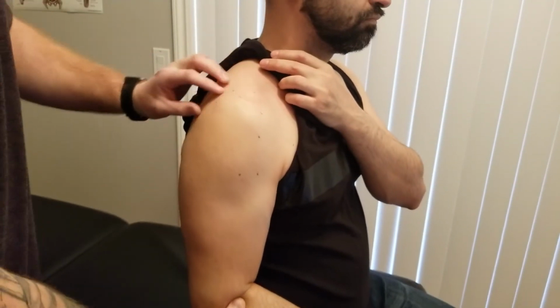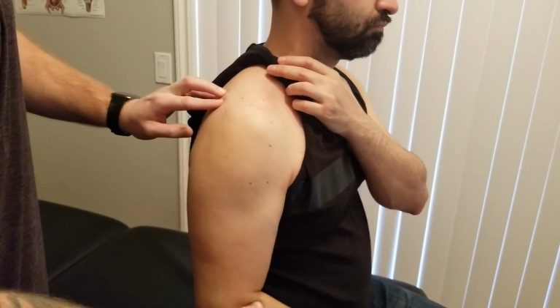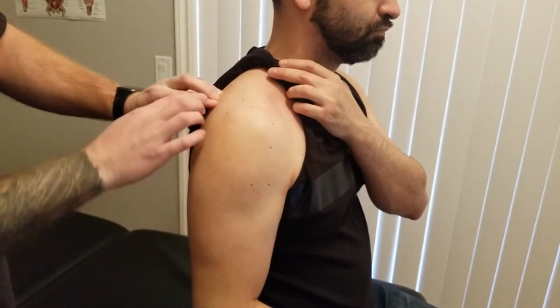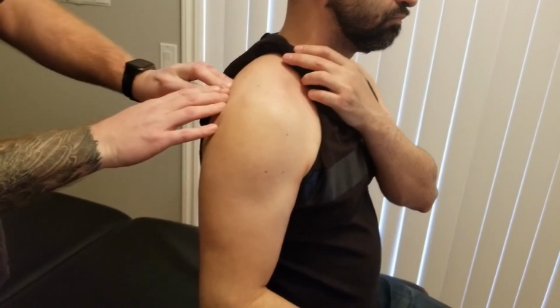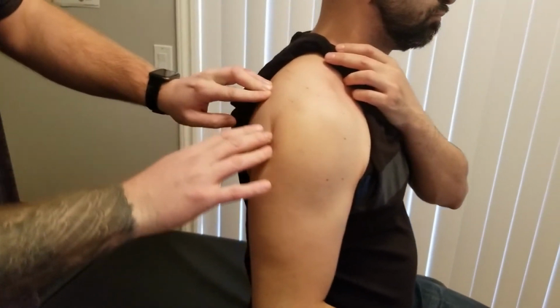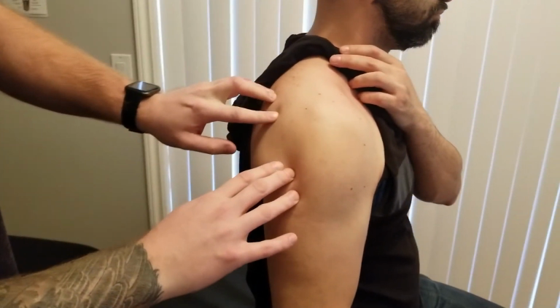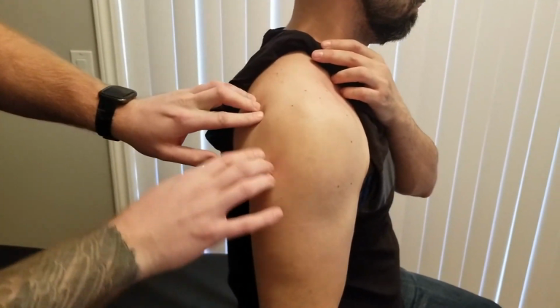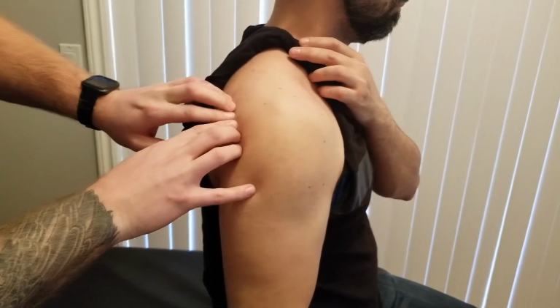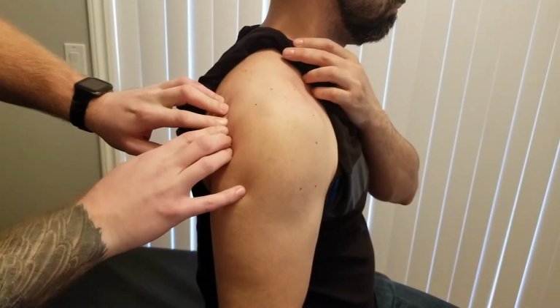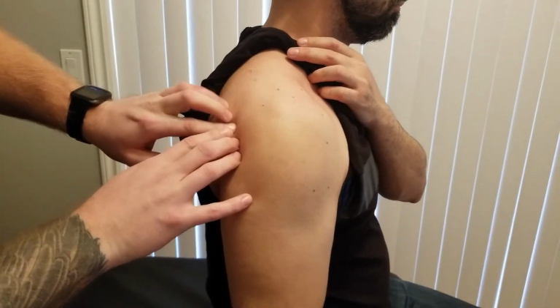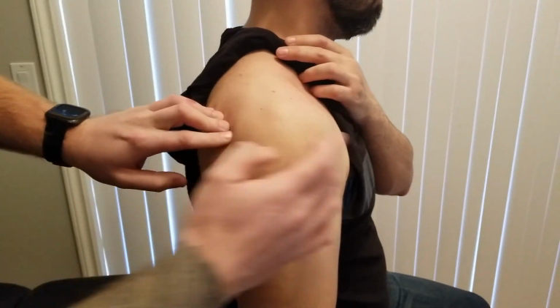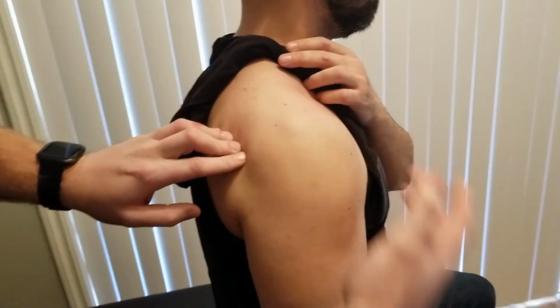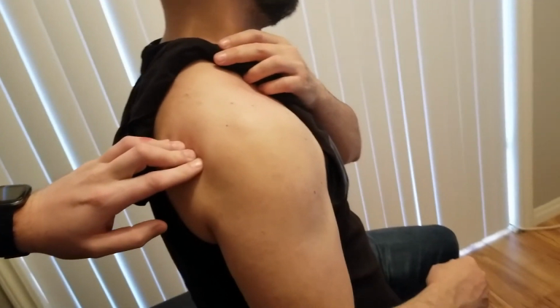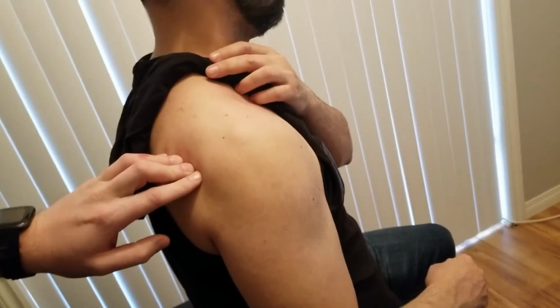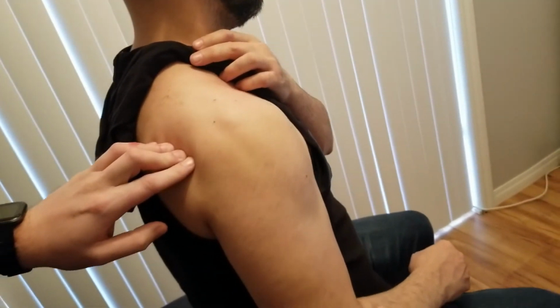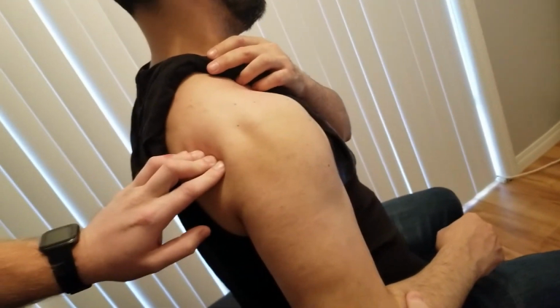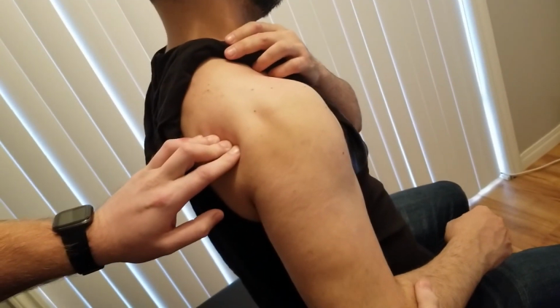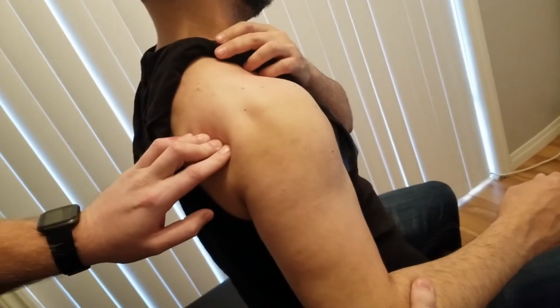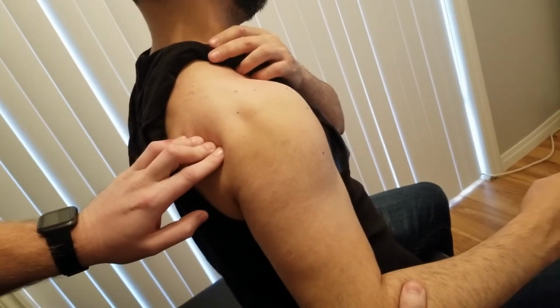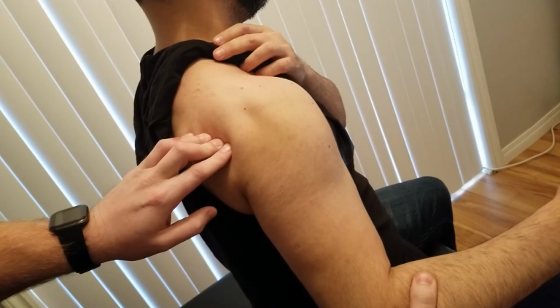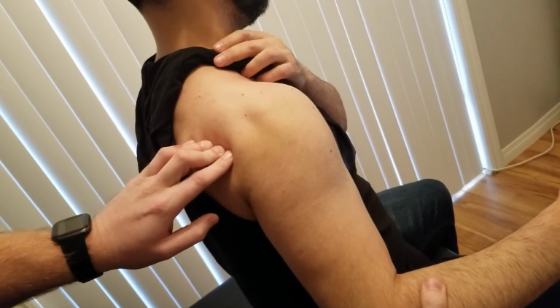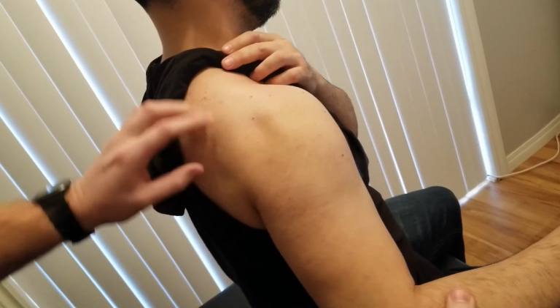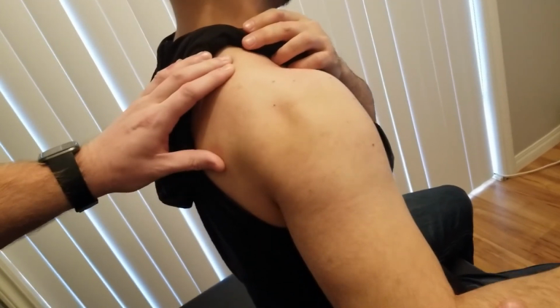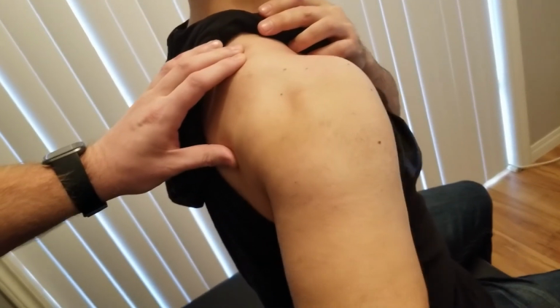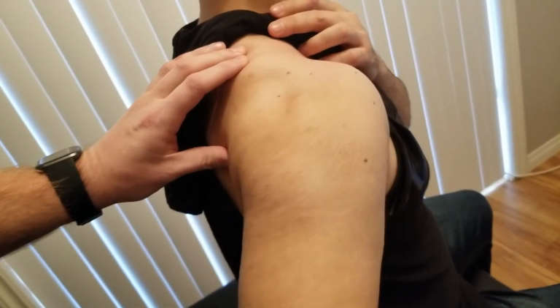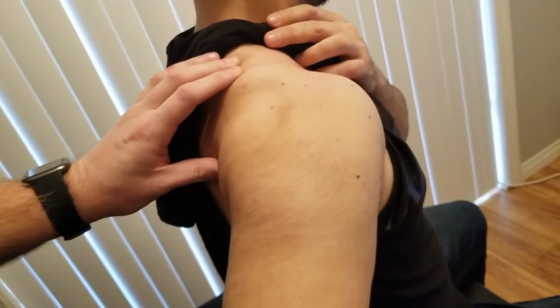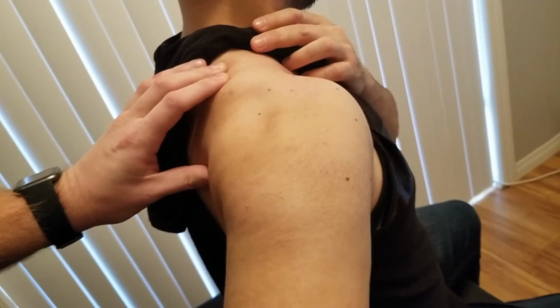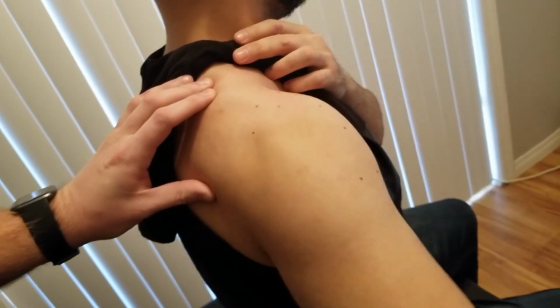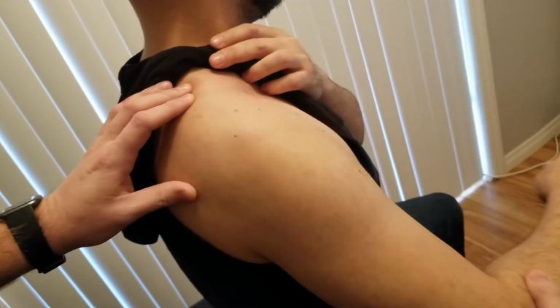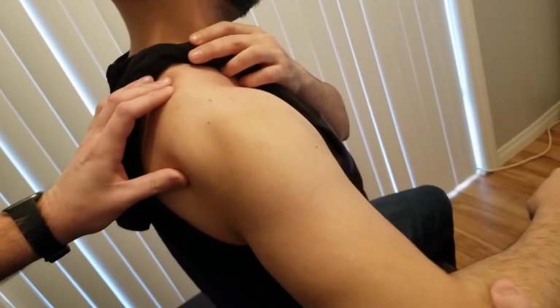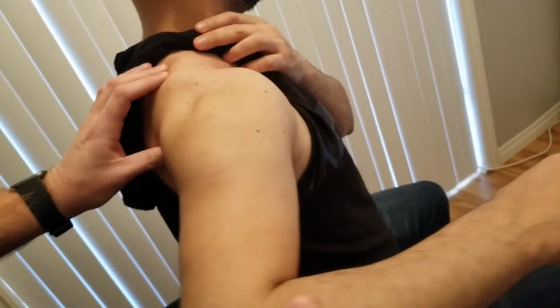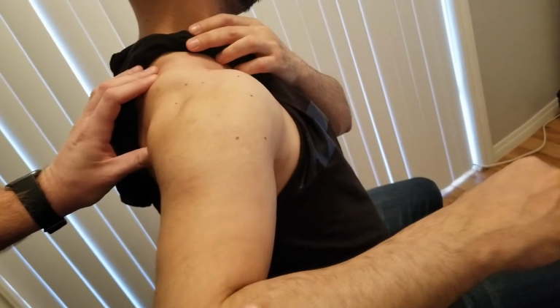Our posterior fibers are going to be doing three actions — opposite of the anterior — in that they're going to extend the arm, externally rotate the arm, and do horizontal abduction, like so.